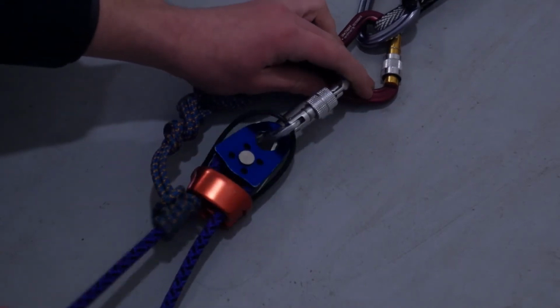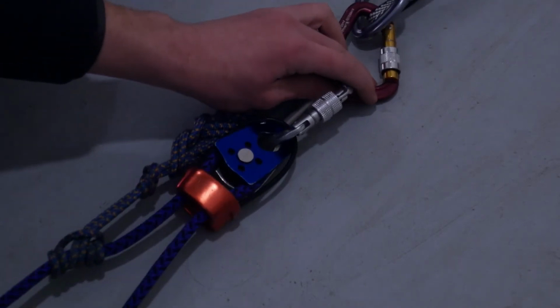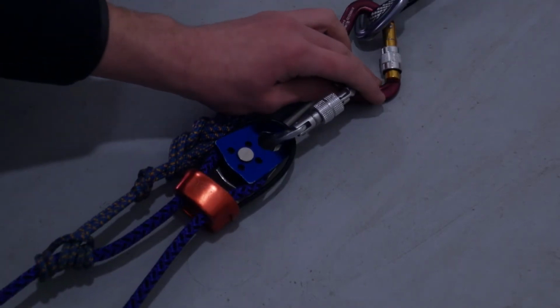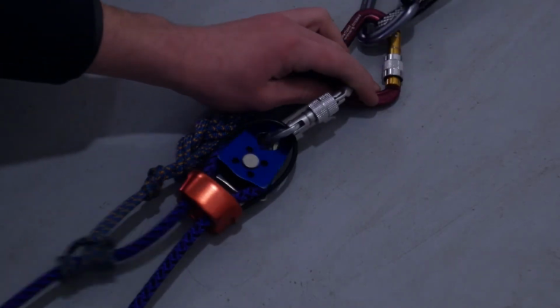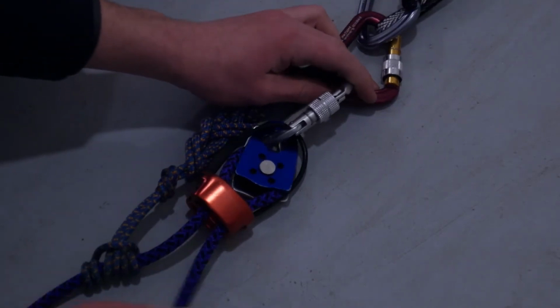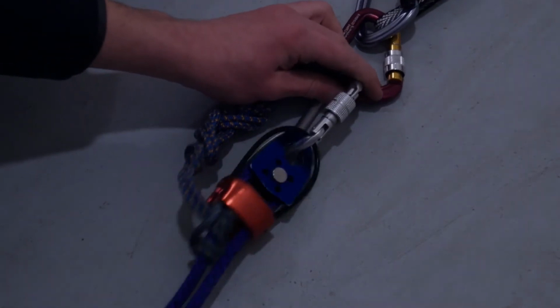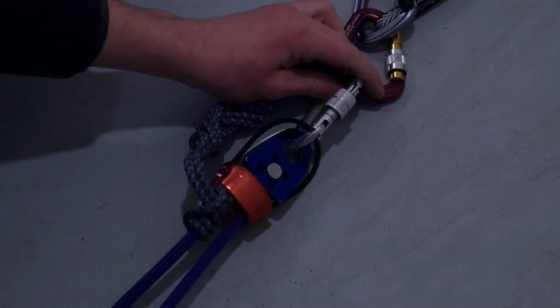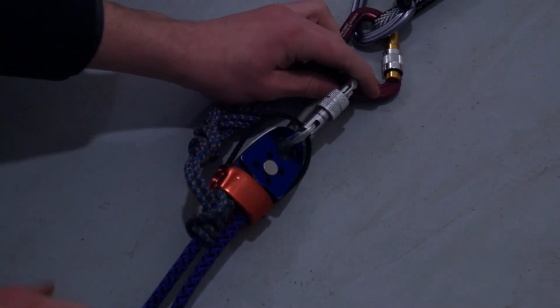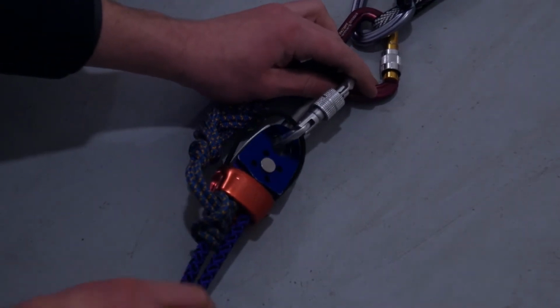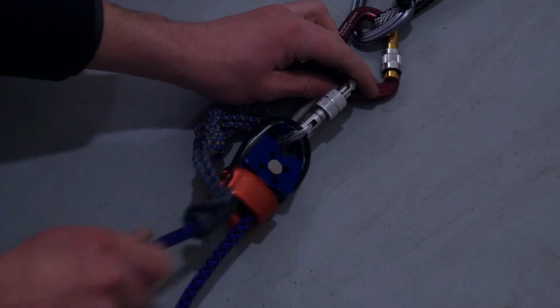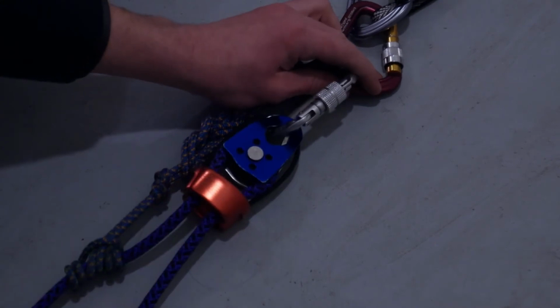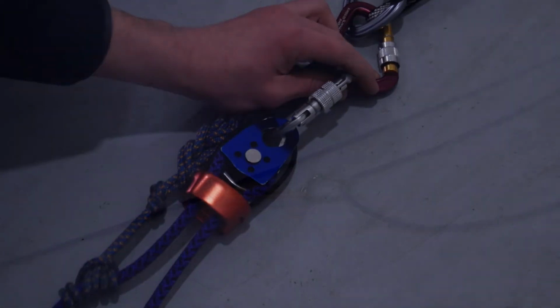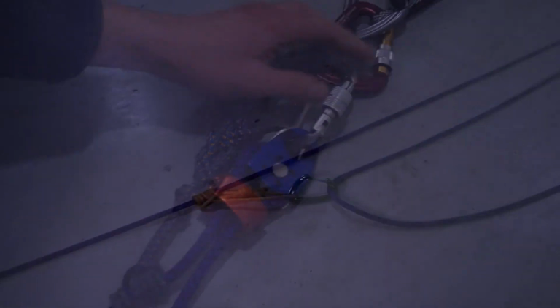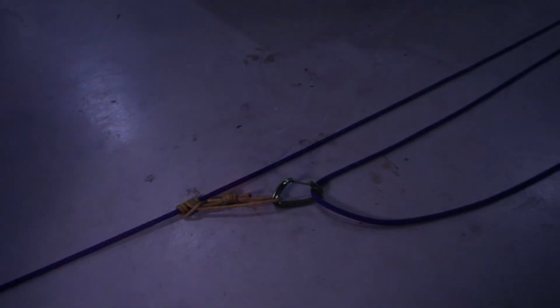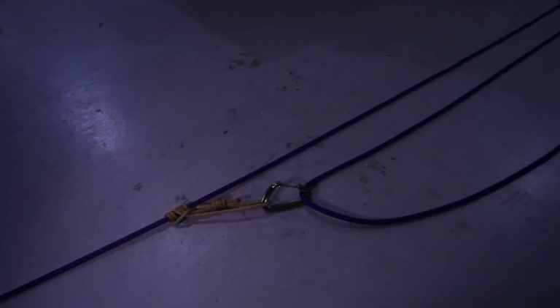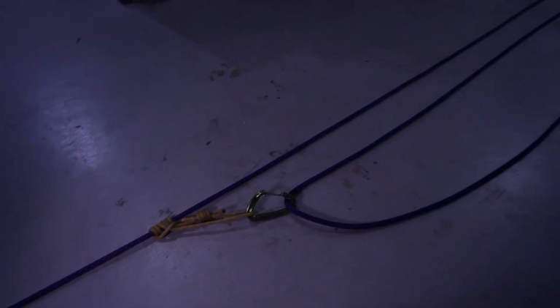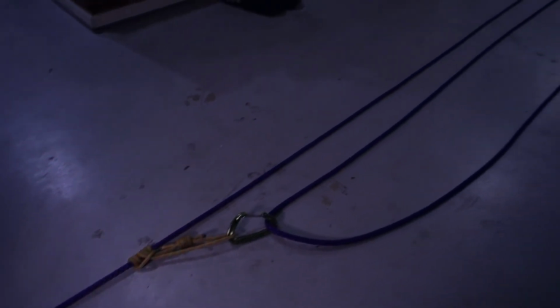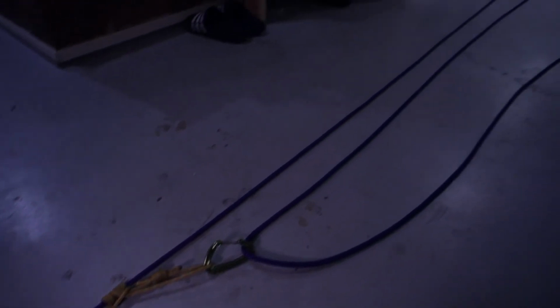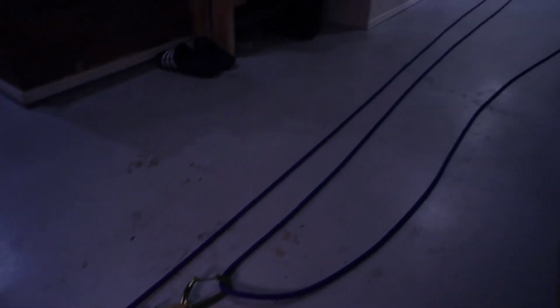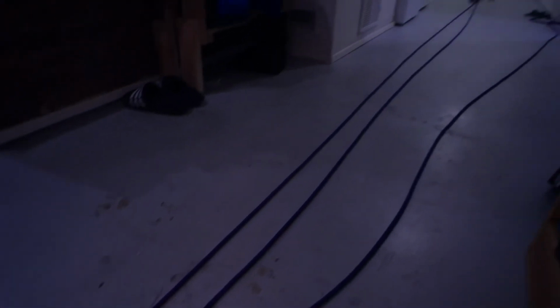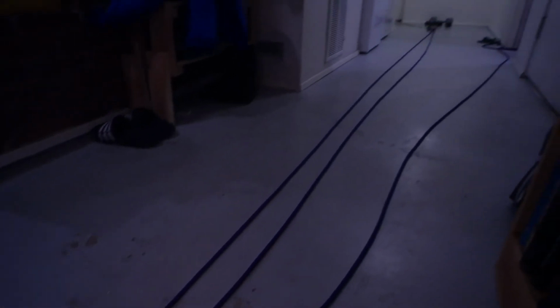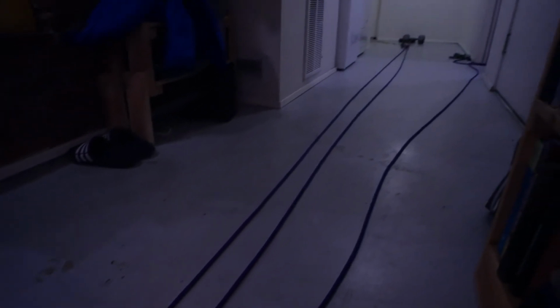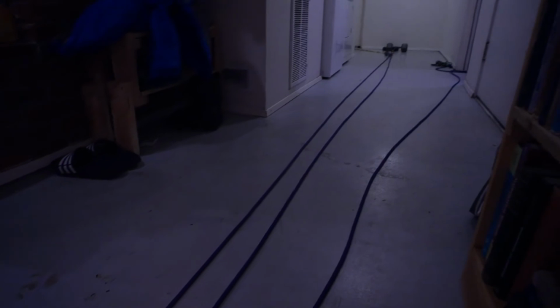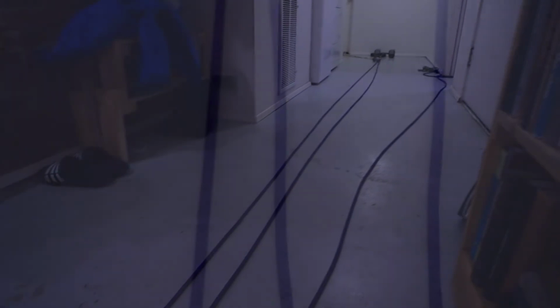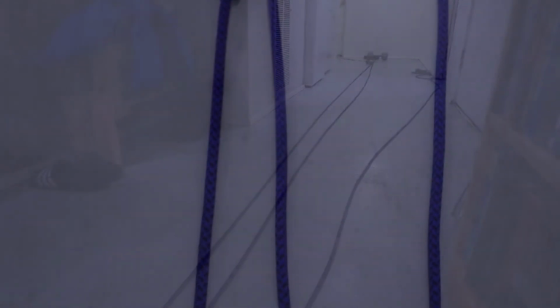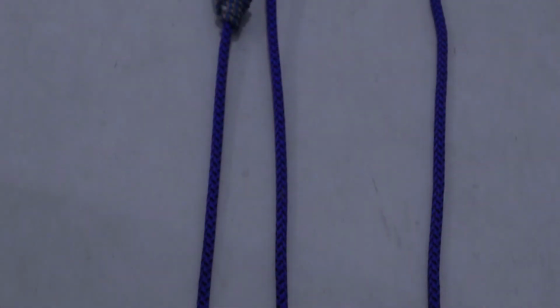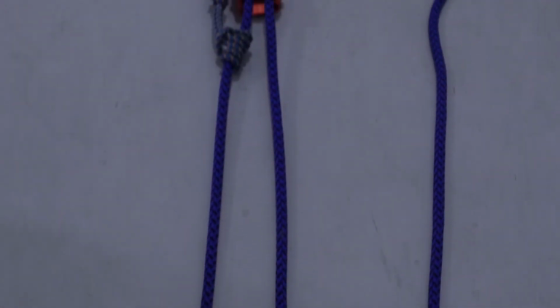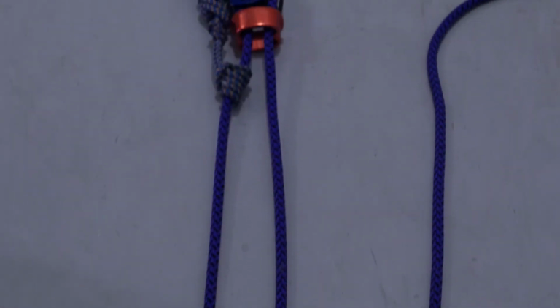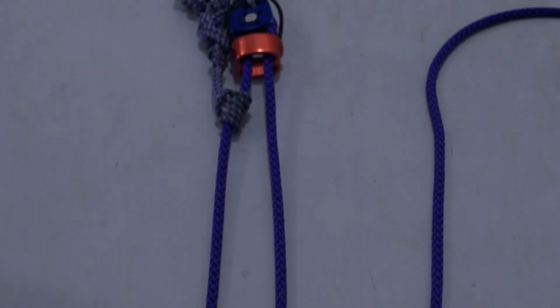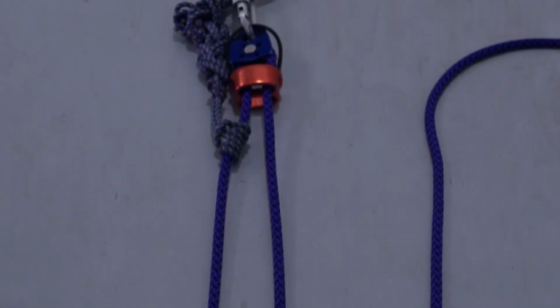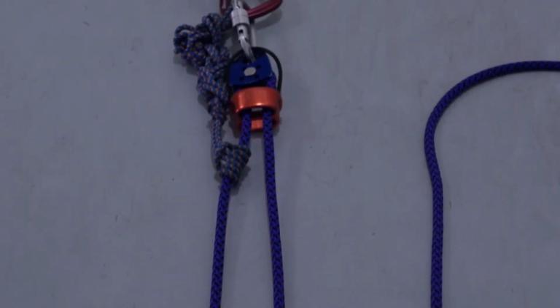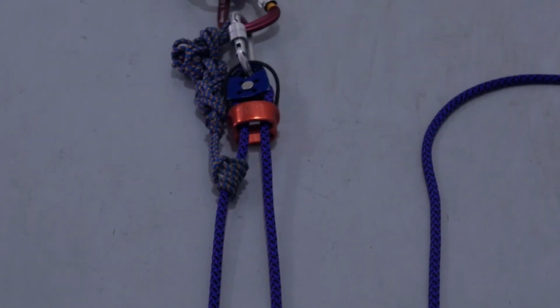Now you have a 3-to-1 Z-haul setup, but it probably won't give you enough mechanical advantage. We'll need to add a C to the current Z, making it a 5-to-1.